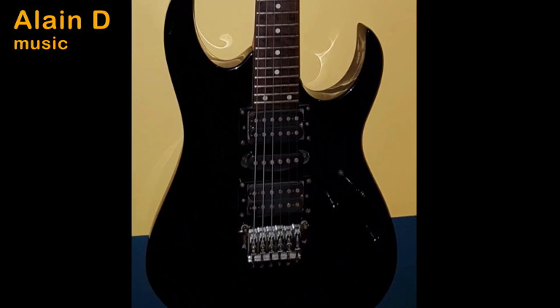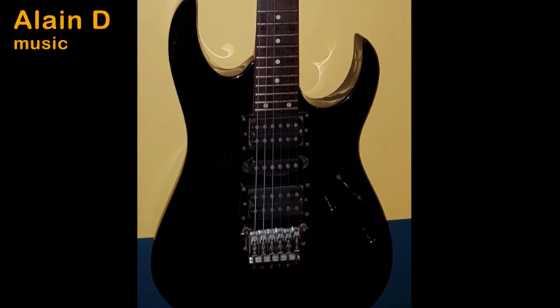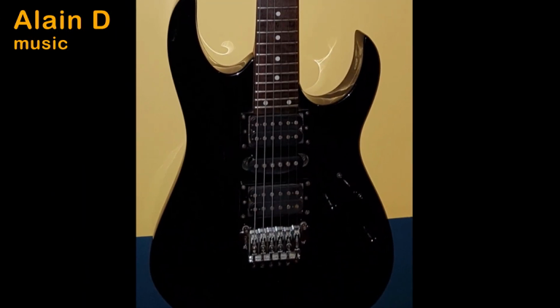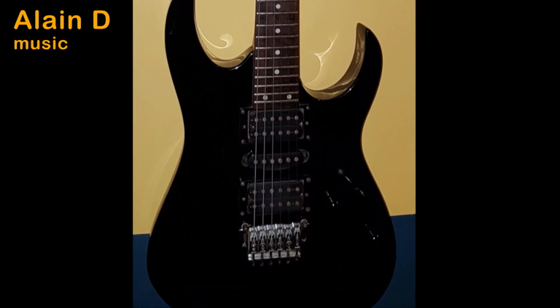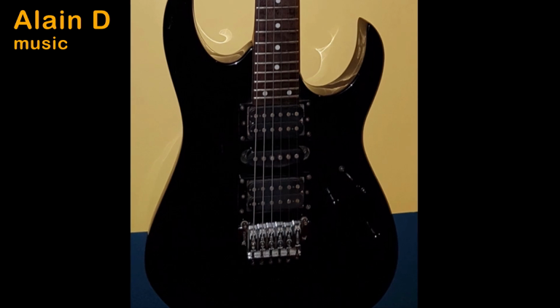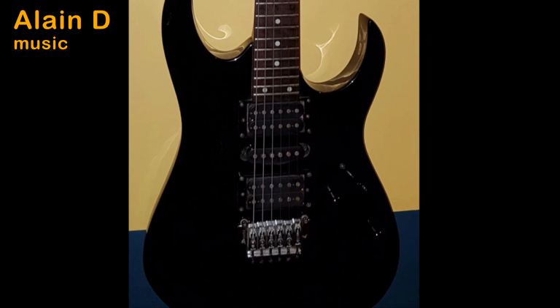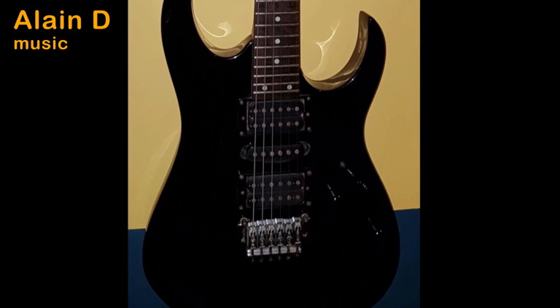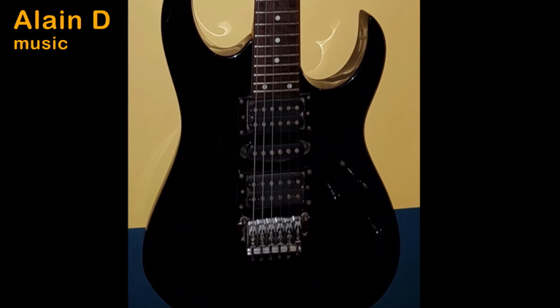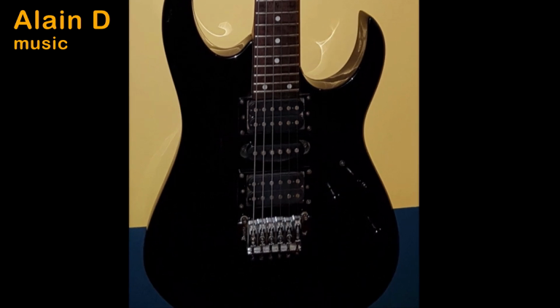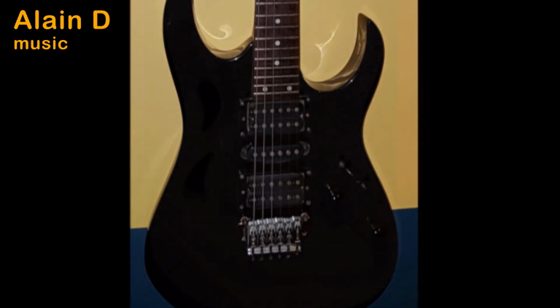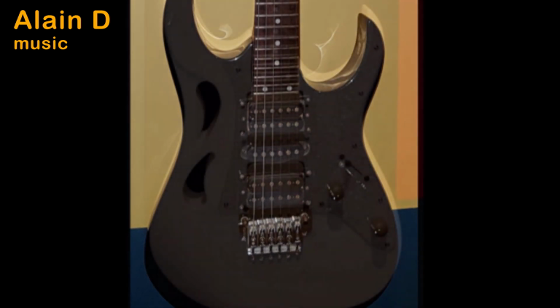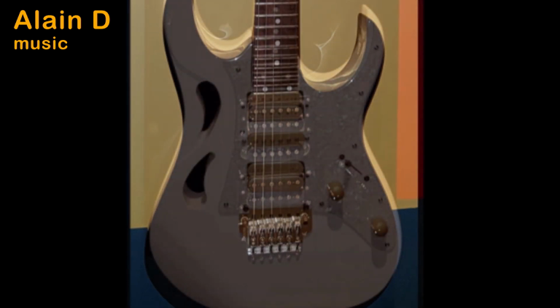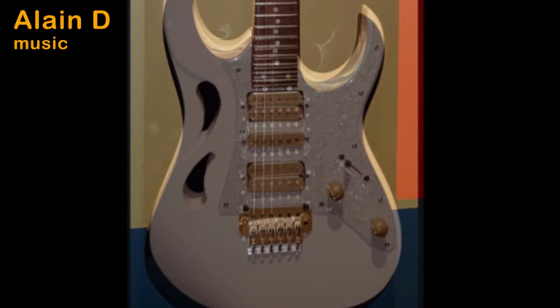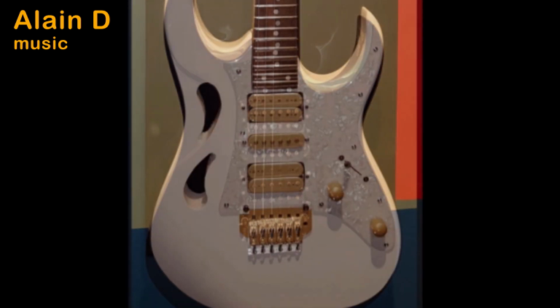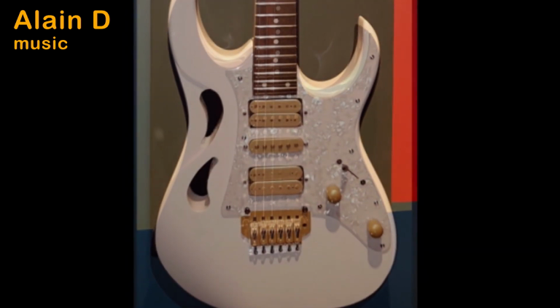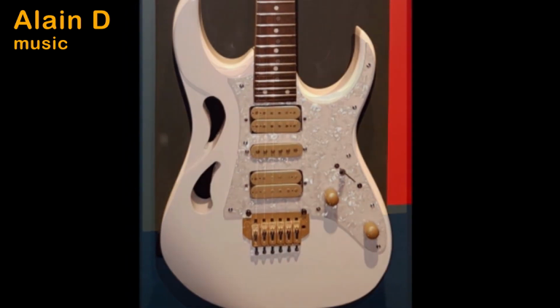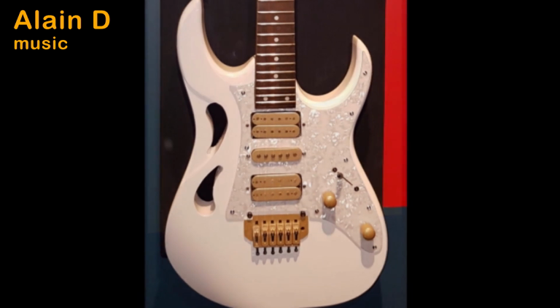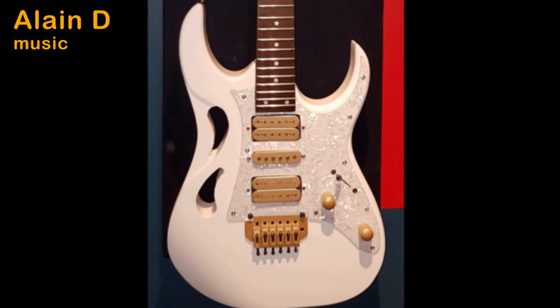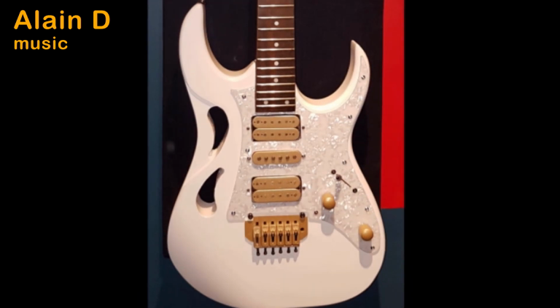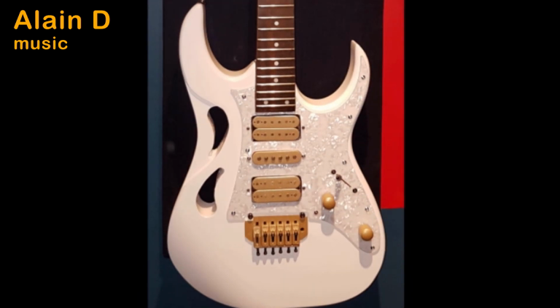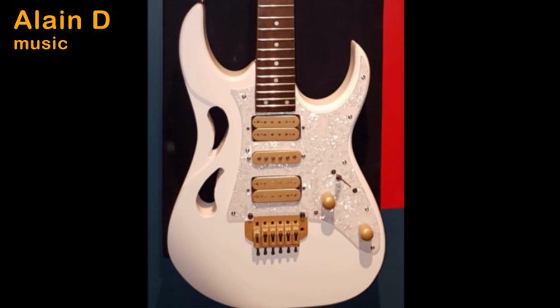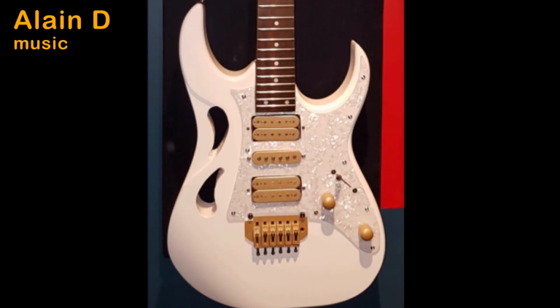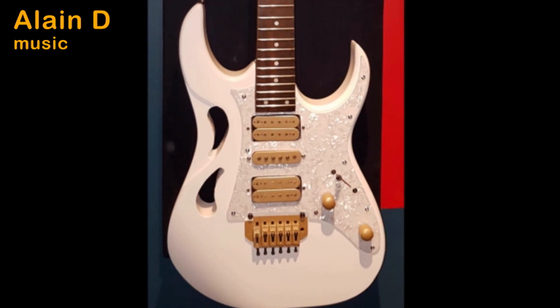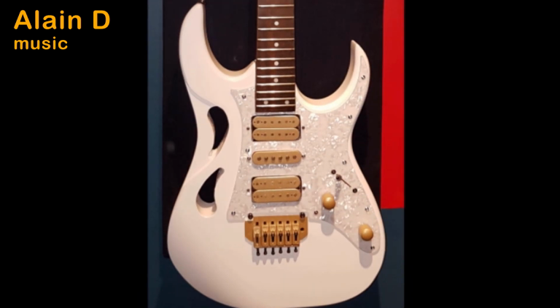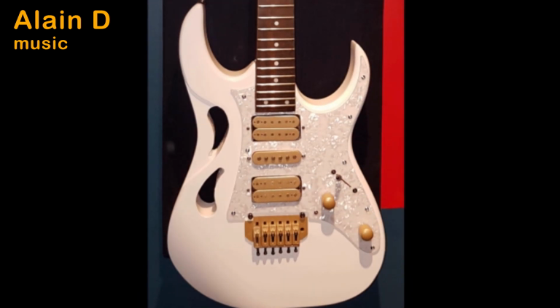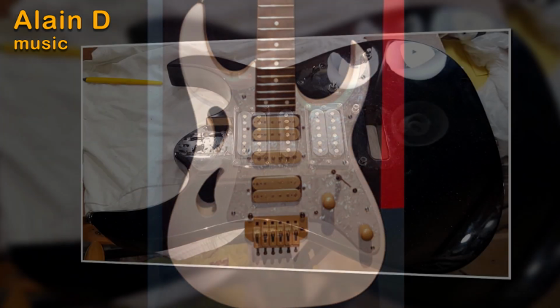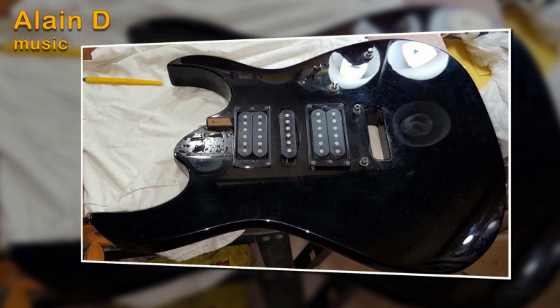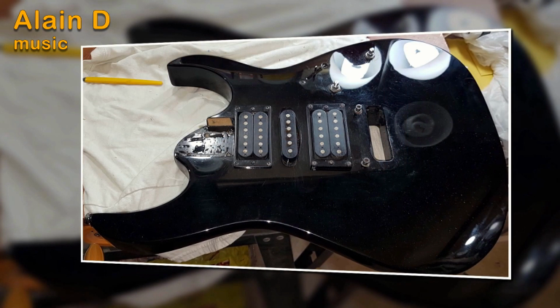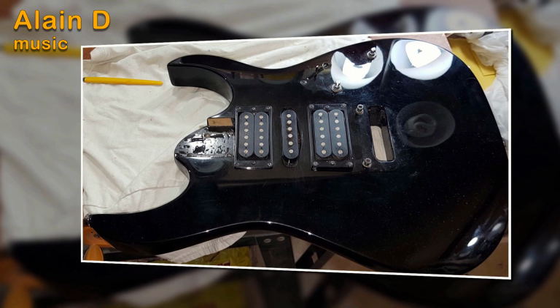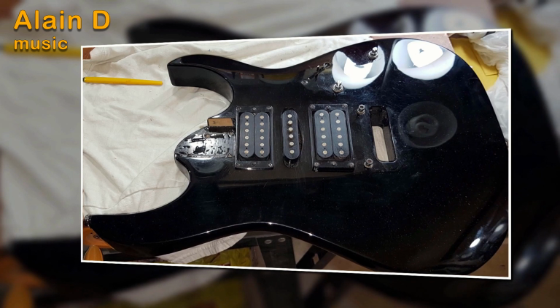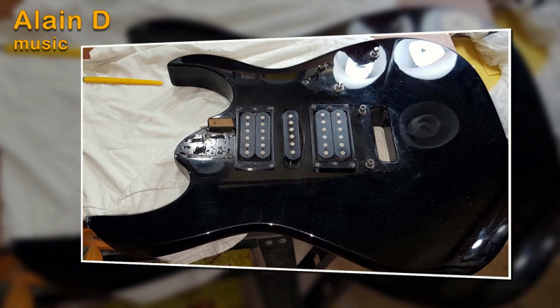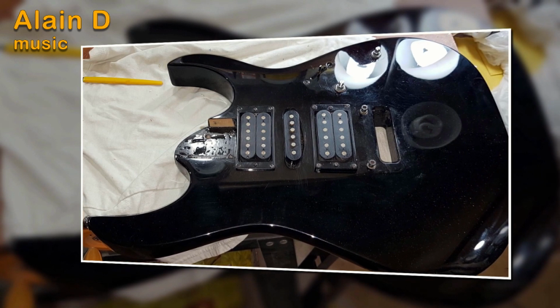Hello everyone, welcome to L&D Music. Today I'll be showing you how I took this simple guitar and upgraded it to look like the Pia from Steve Vai's version of the Ibanez.